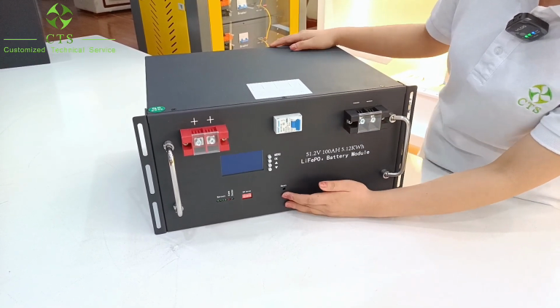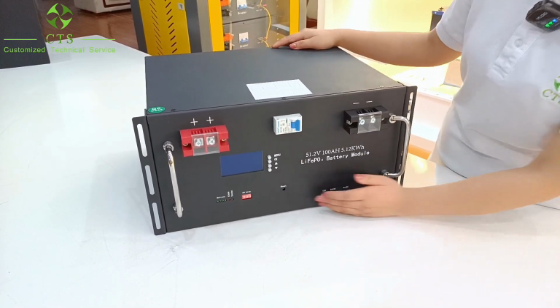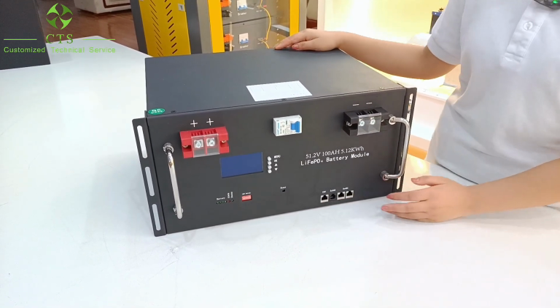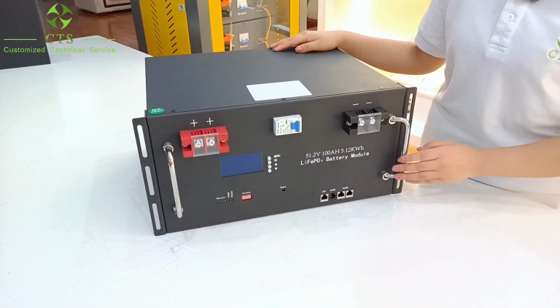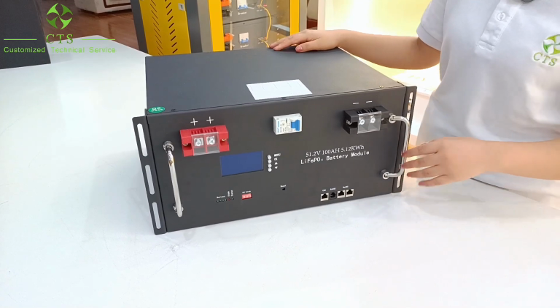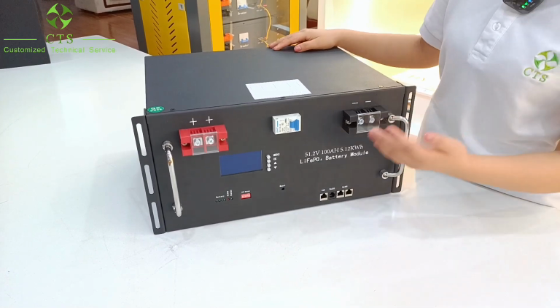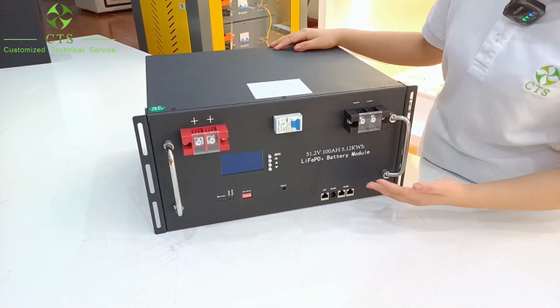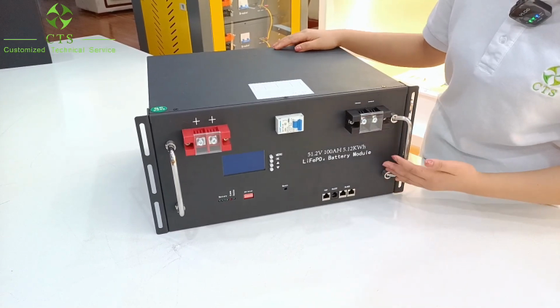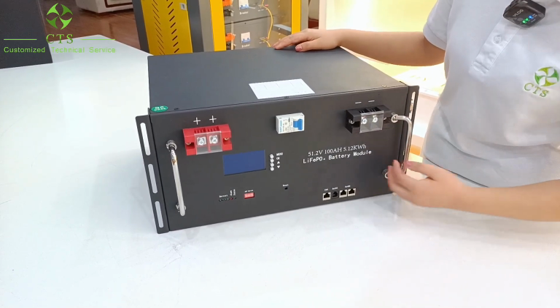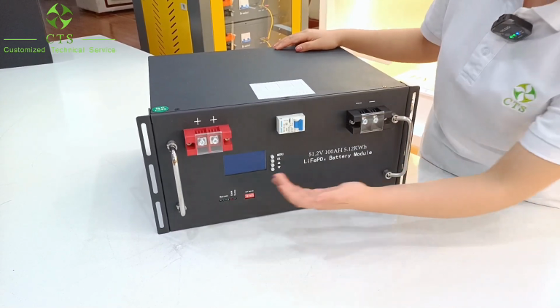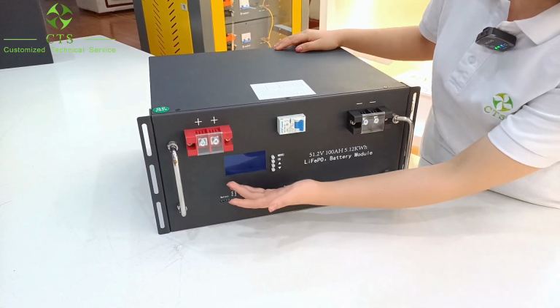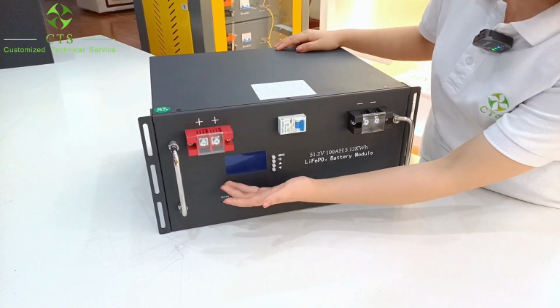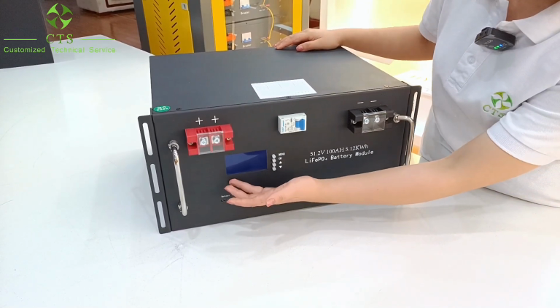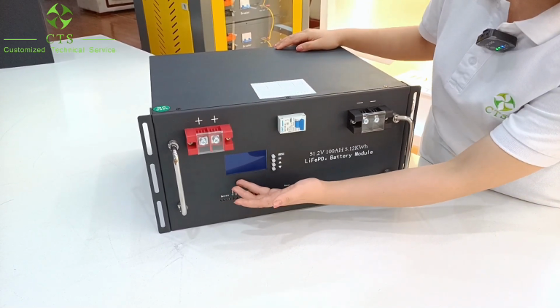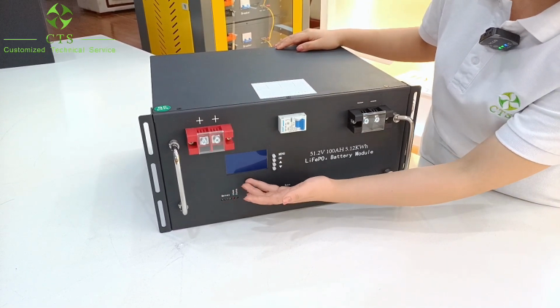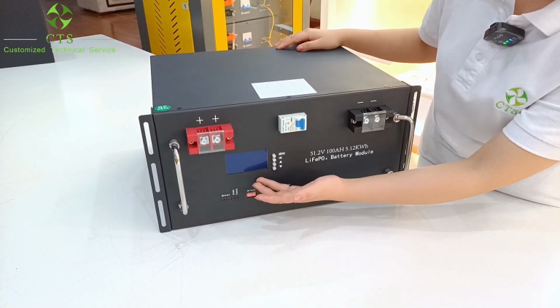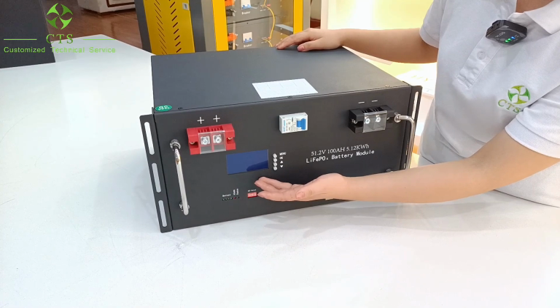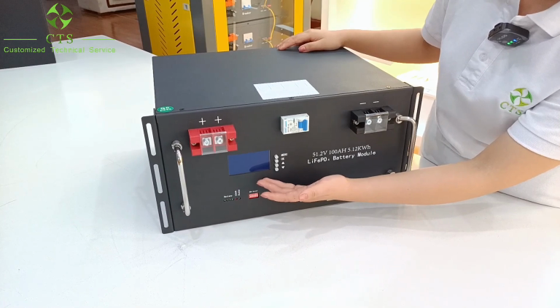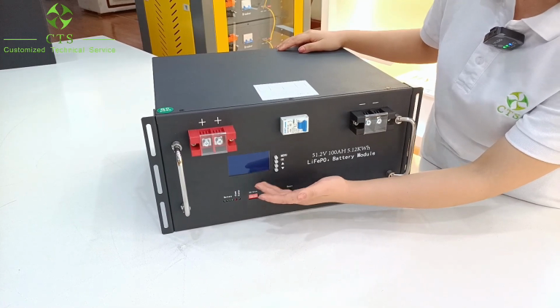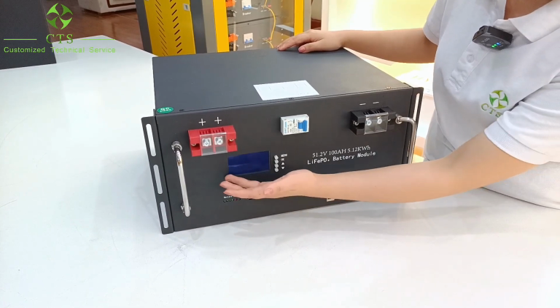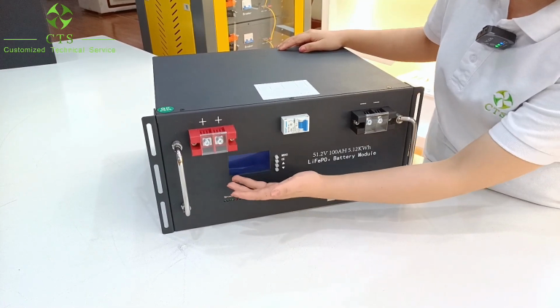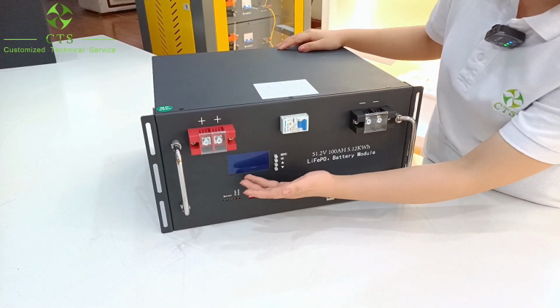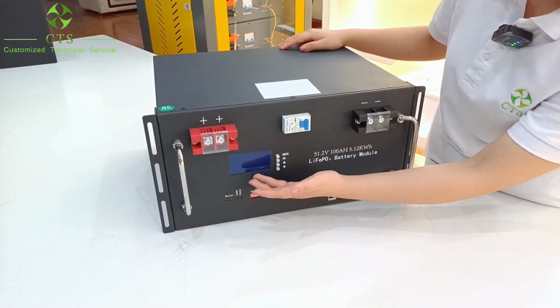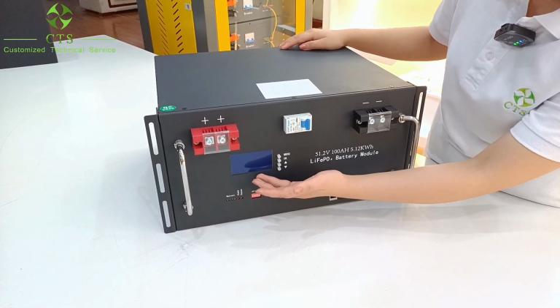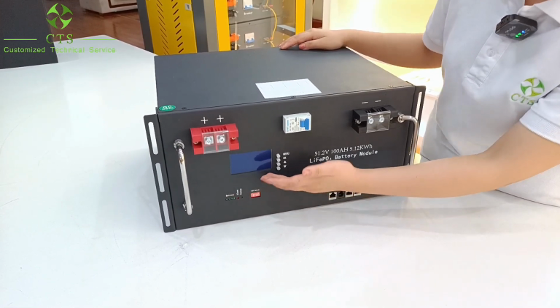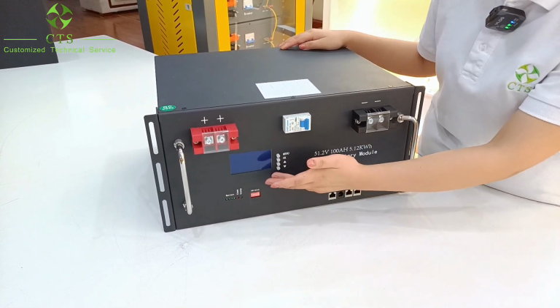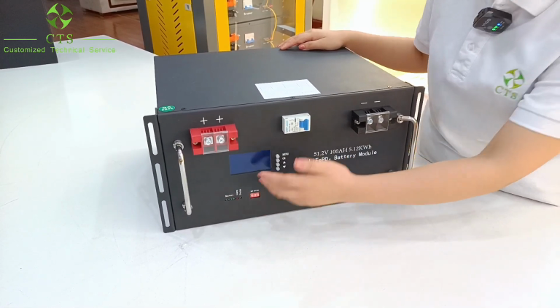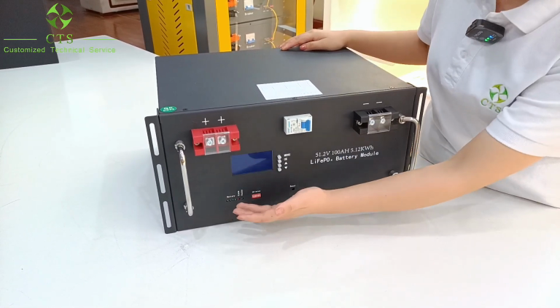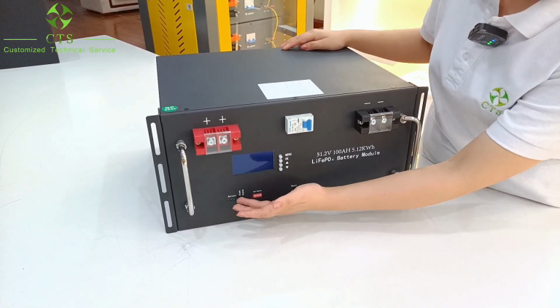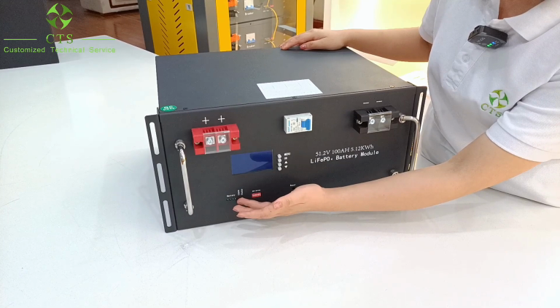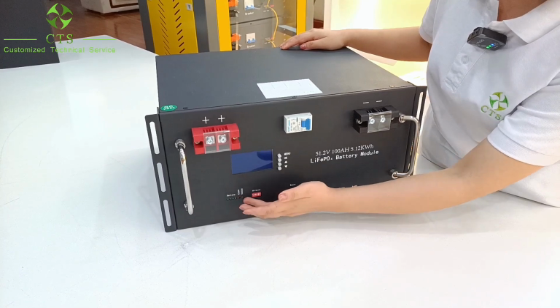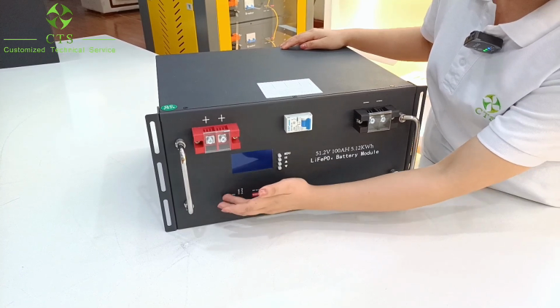If you need to know the condition of the battery, you can see the main parameters through the LCD screen. You can see the battery SoC. Meanwhile, there are running and alarming lights.